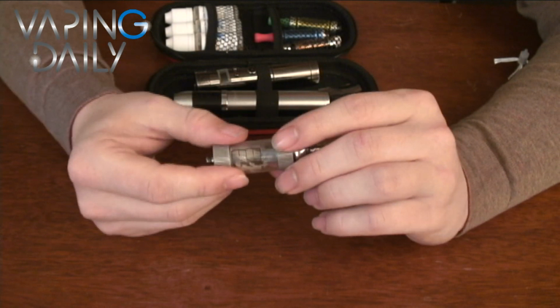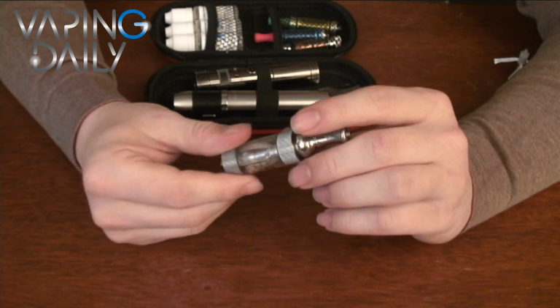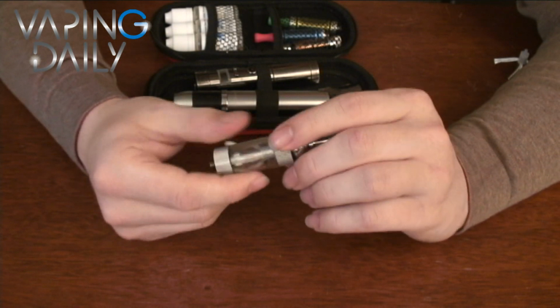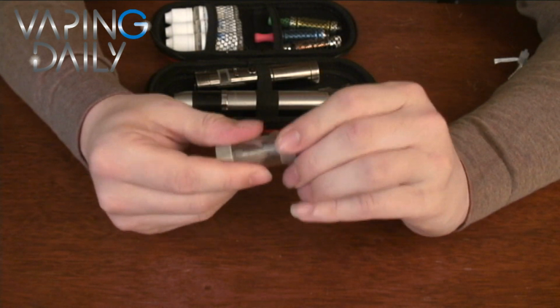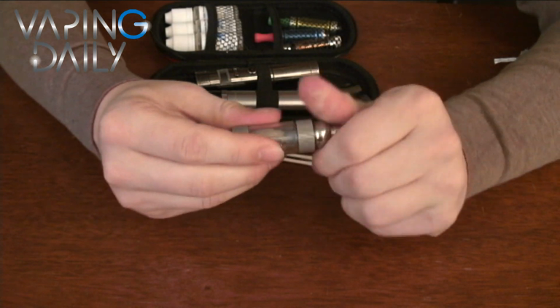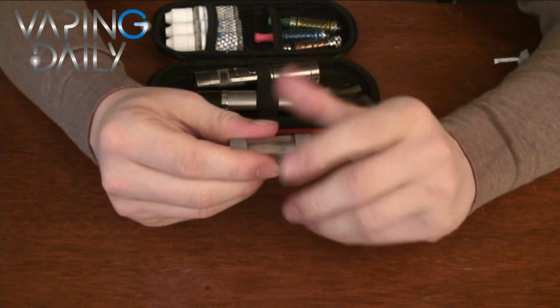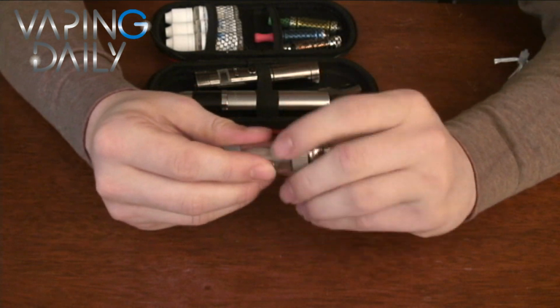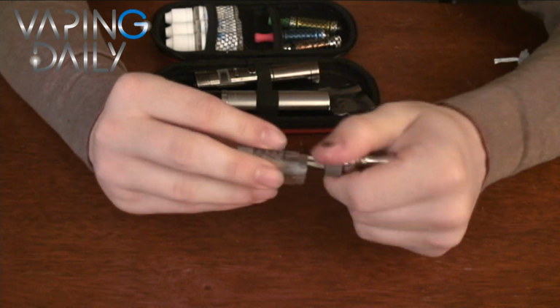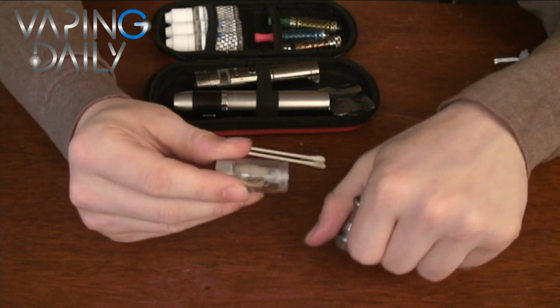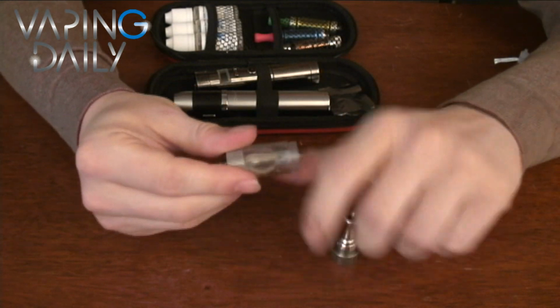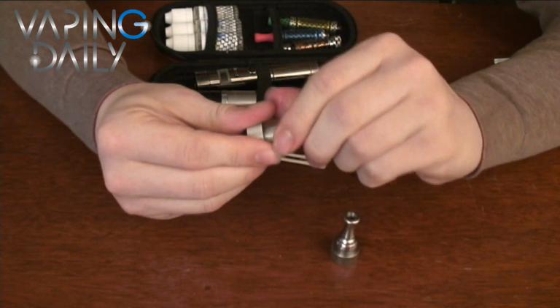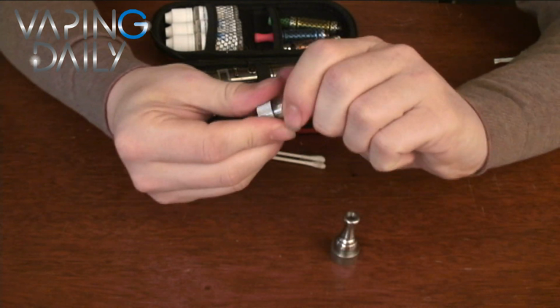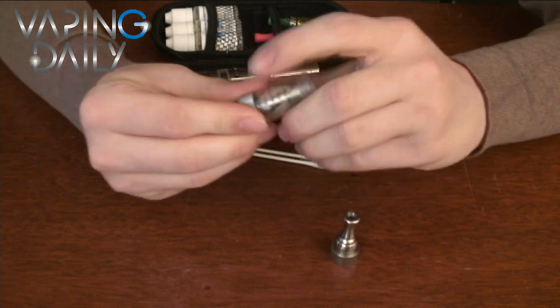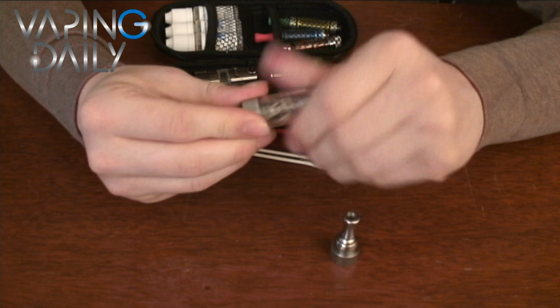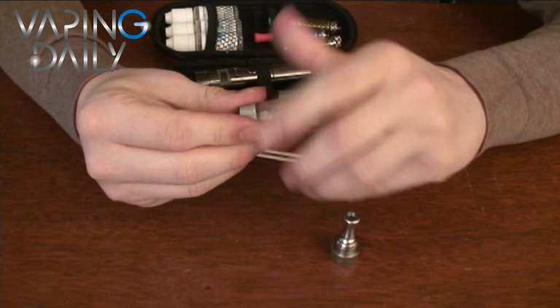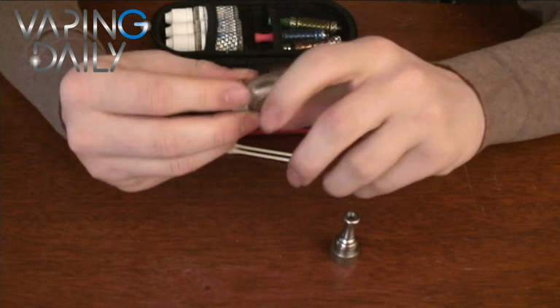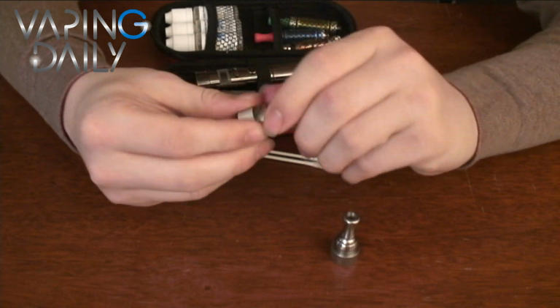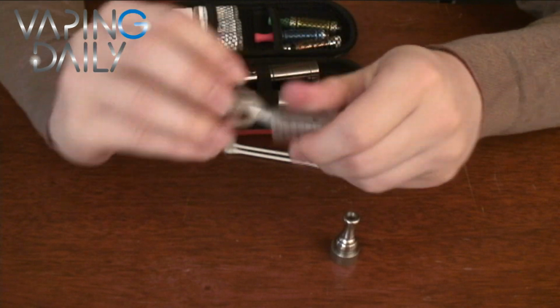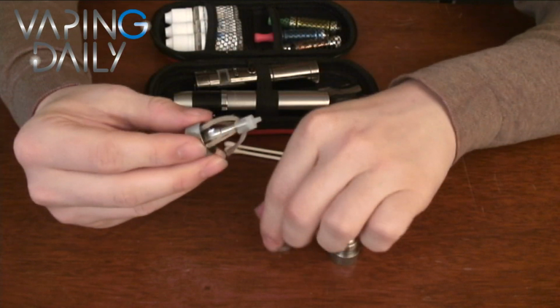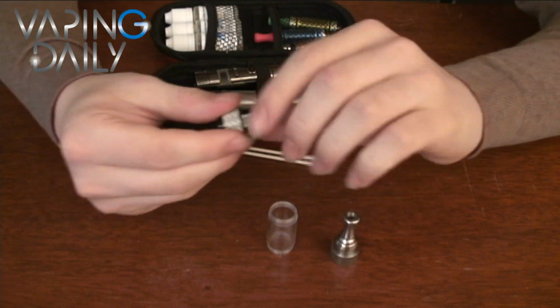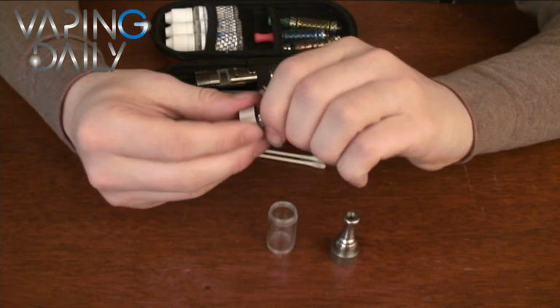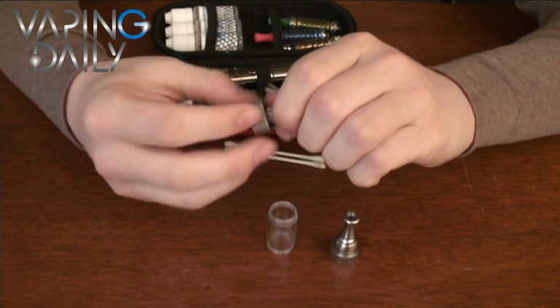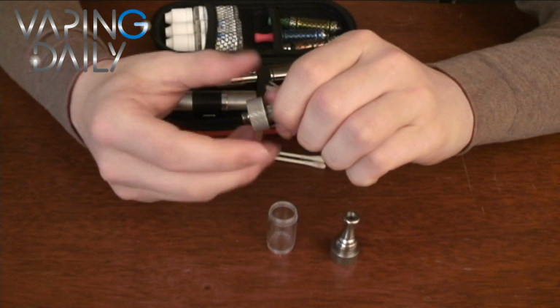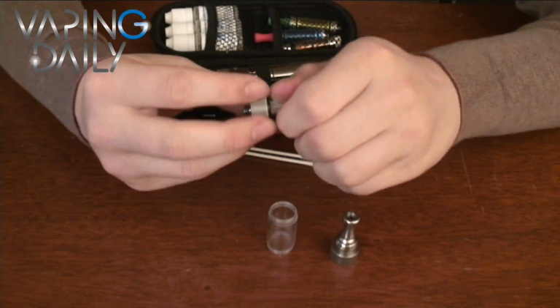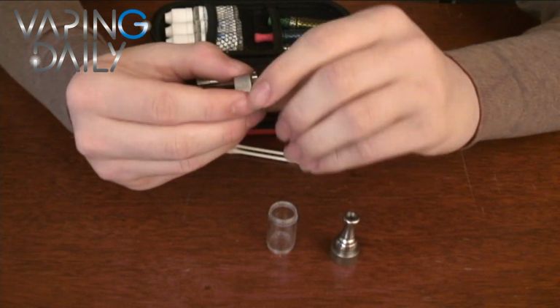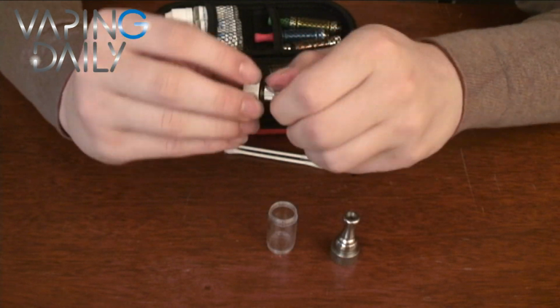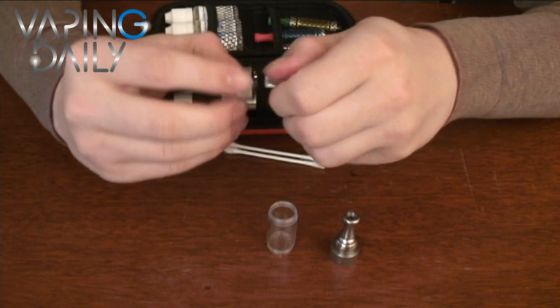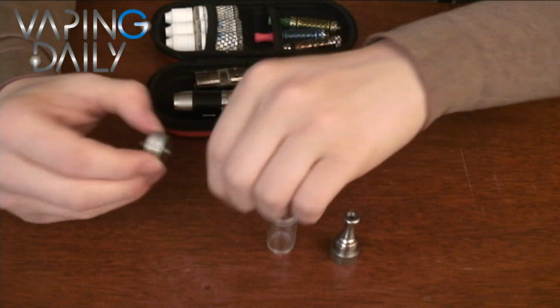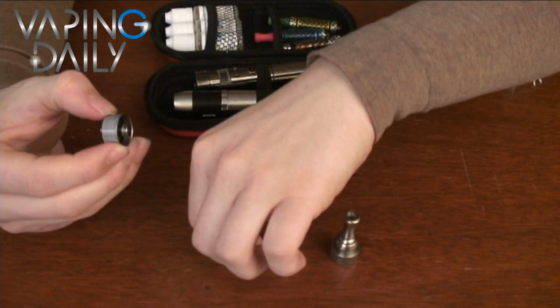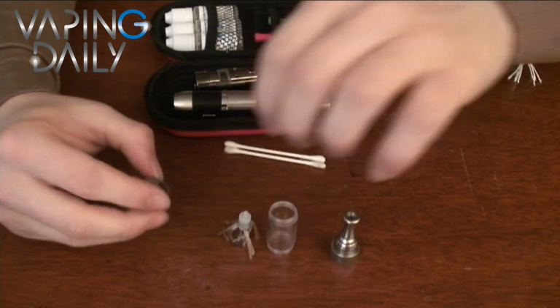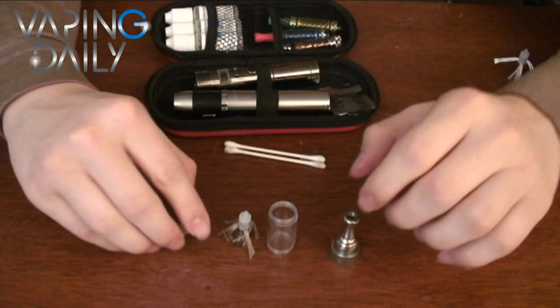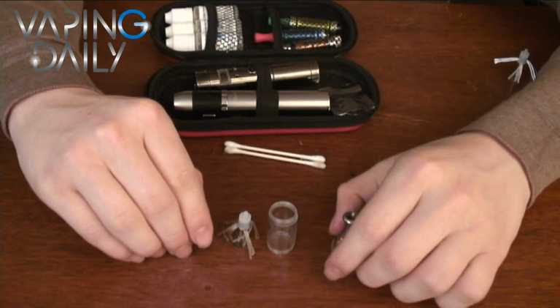So, to take it apart, just unscrew the top cap, the tank, the atomizer head, and I have it taken apart.